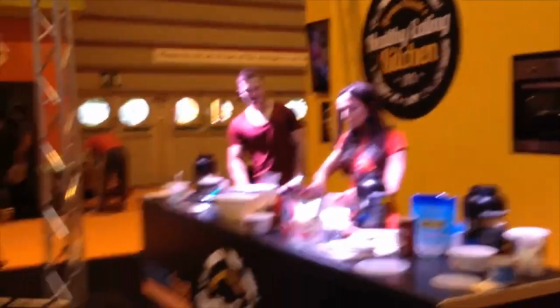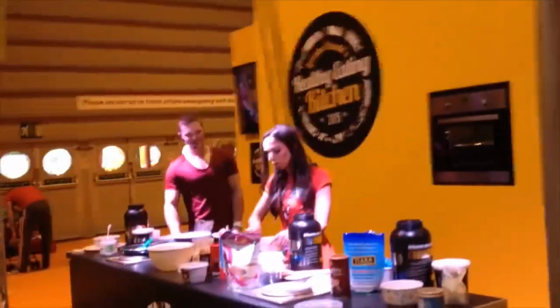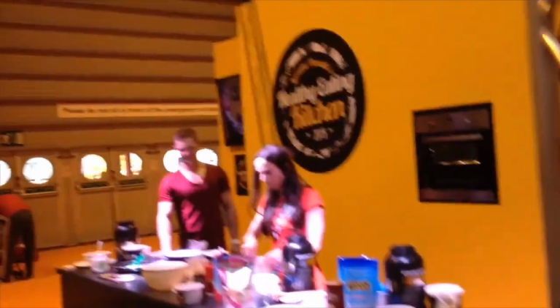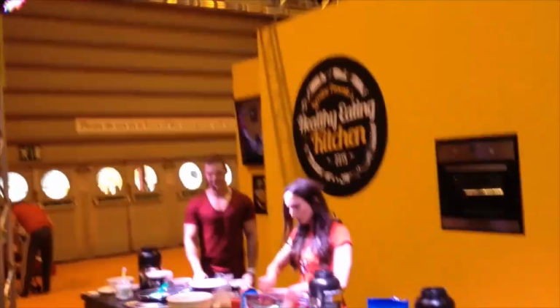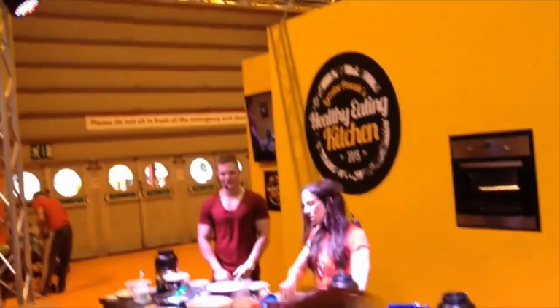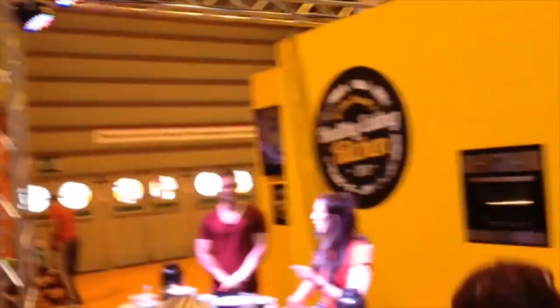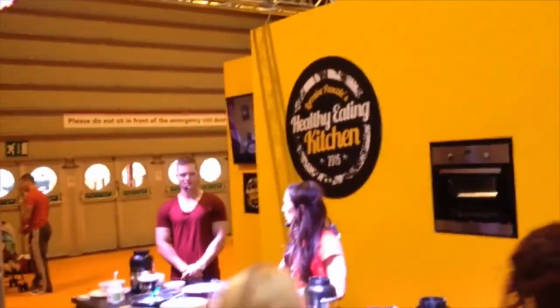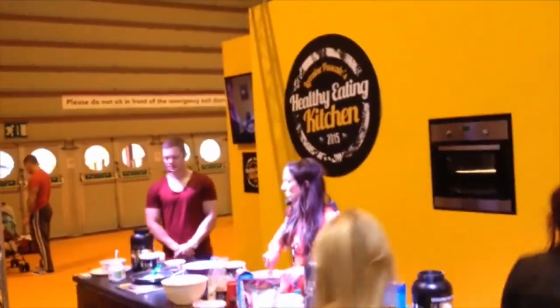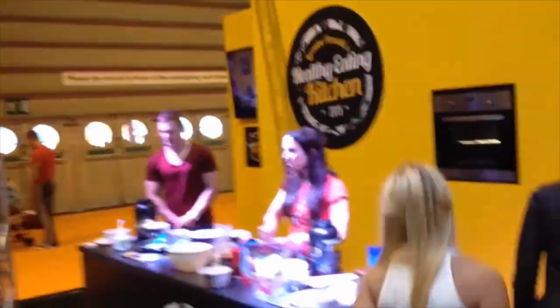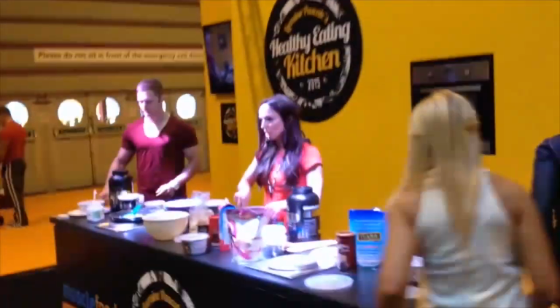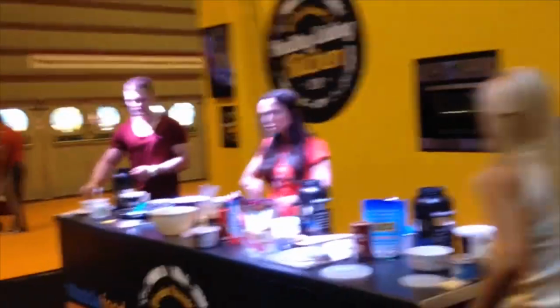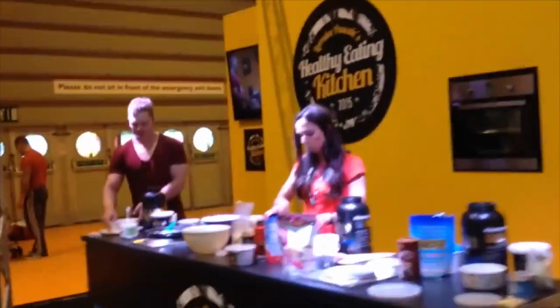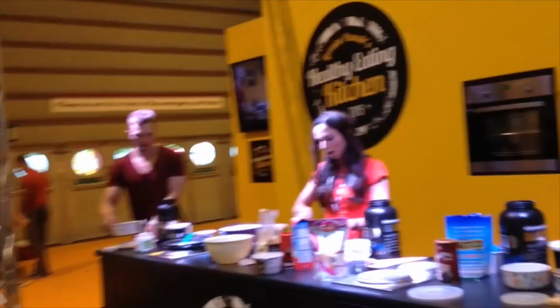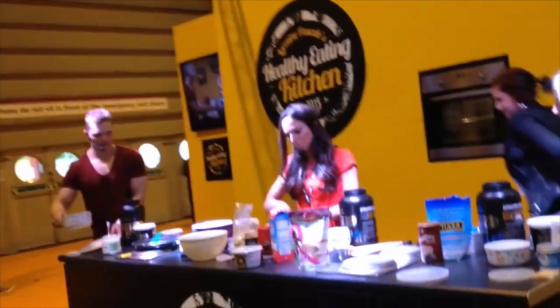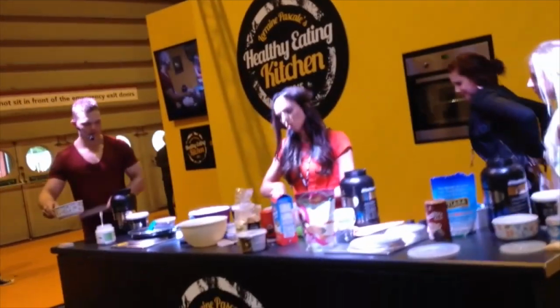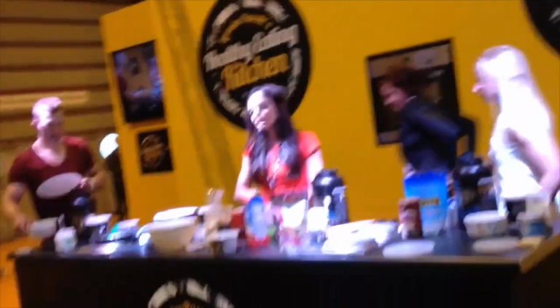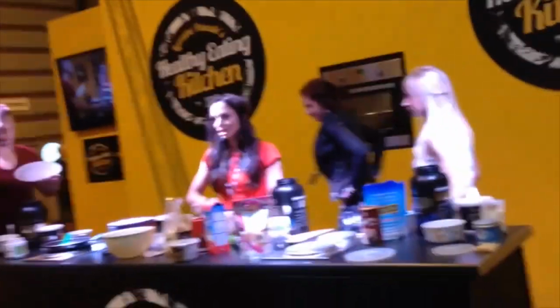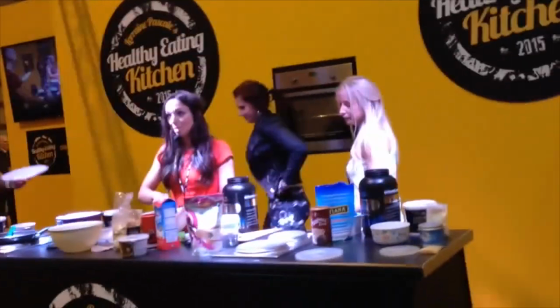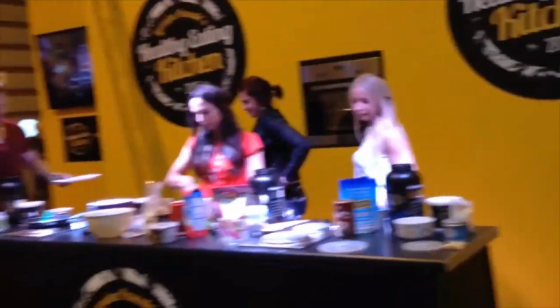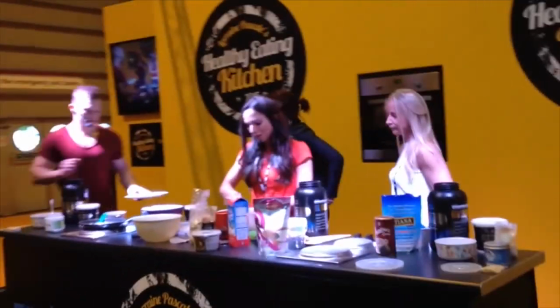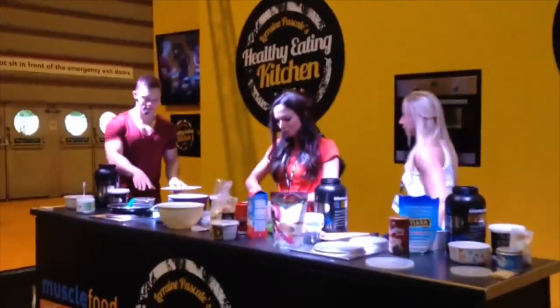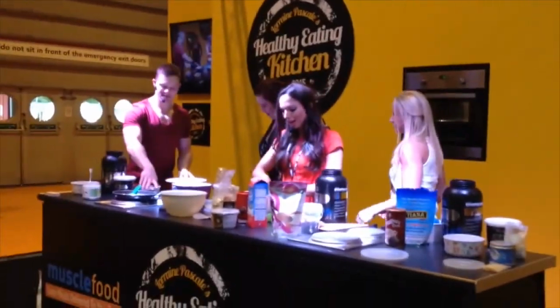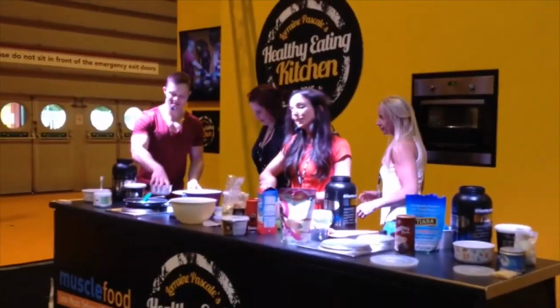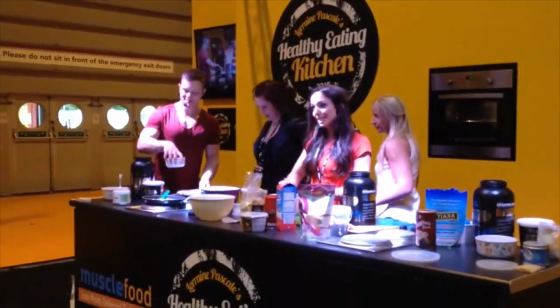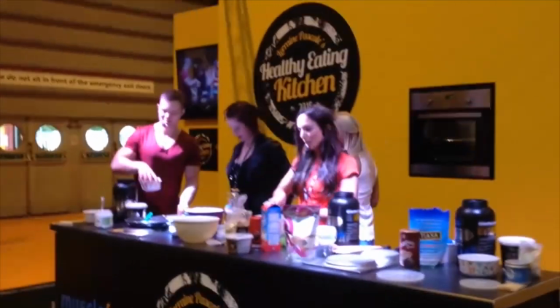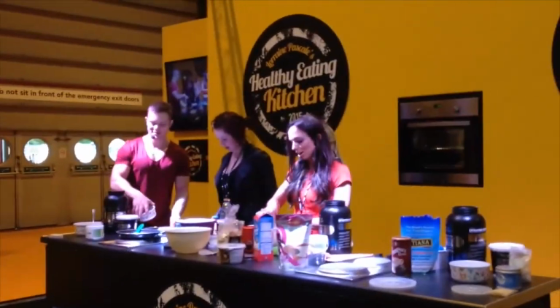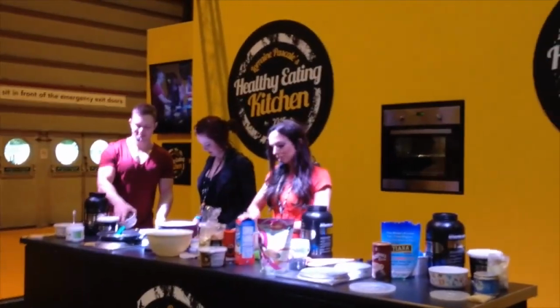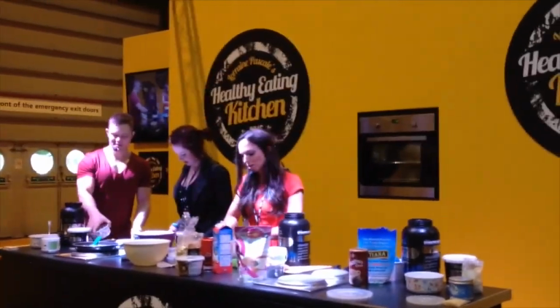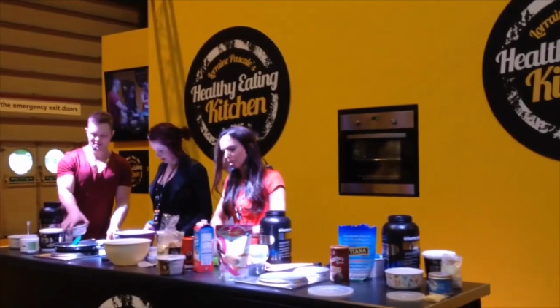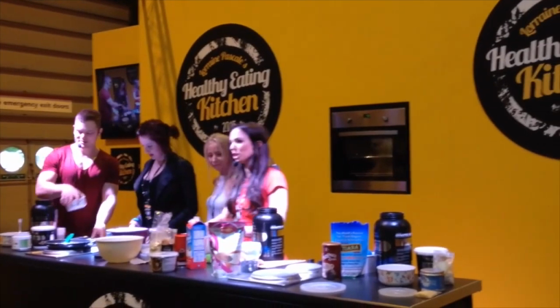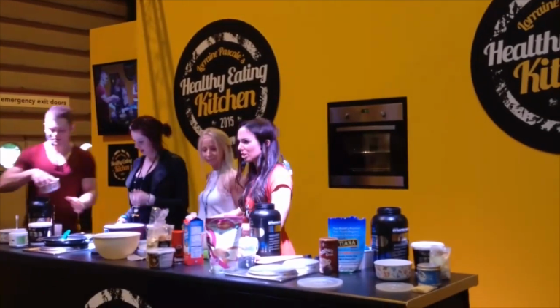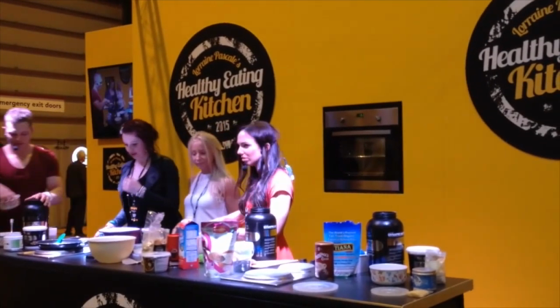This whole mixture, like with the protein balls, requires a little bit of willpower not to eat the entire batch — except with this one you can actually eat the entire batch, because it's only about 200 calories.